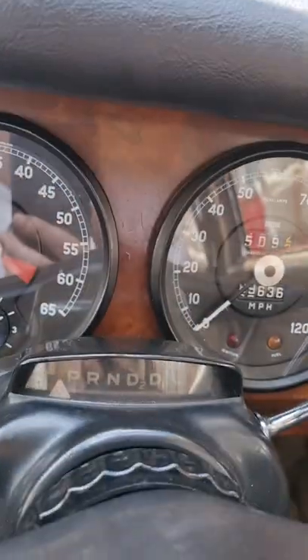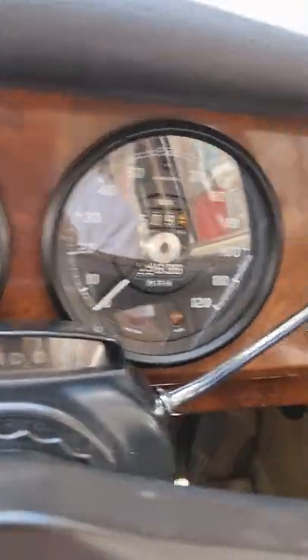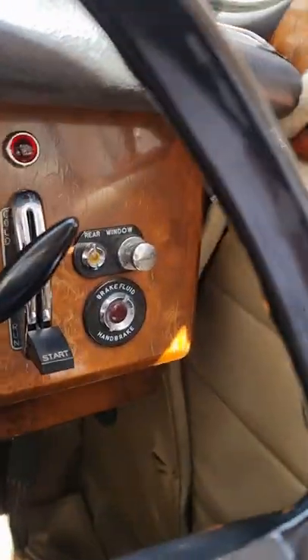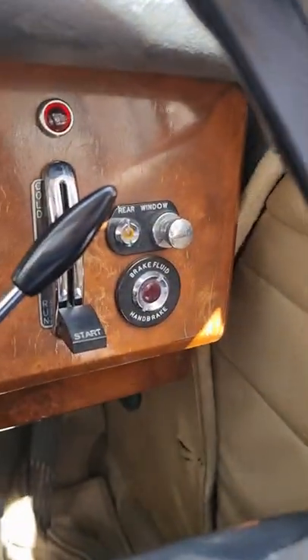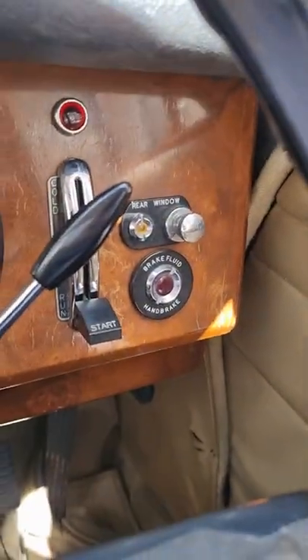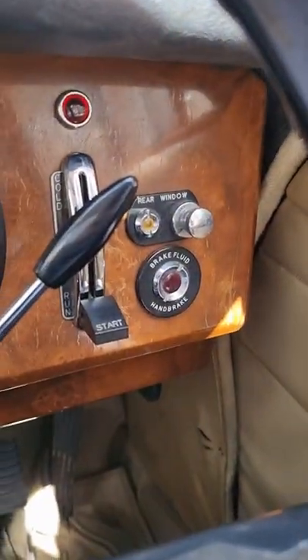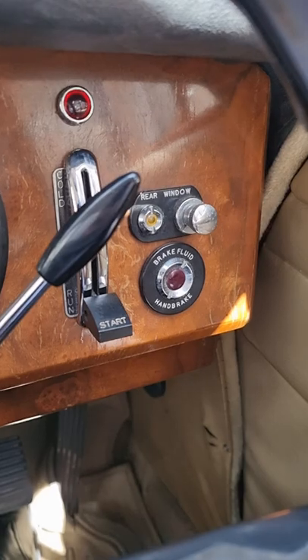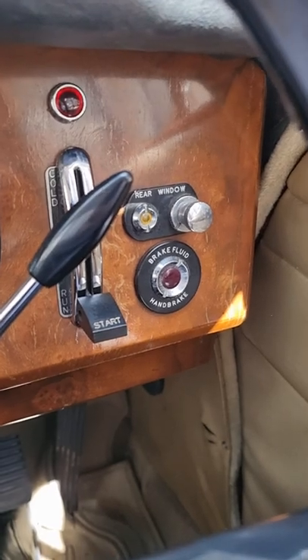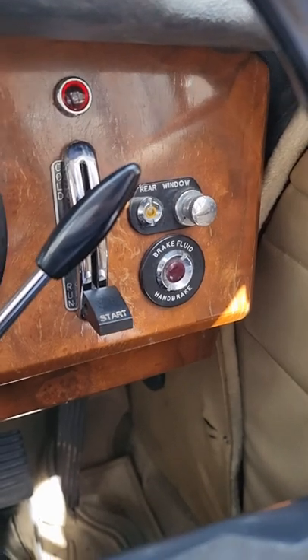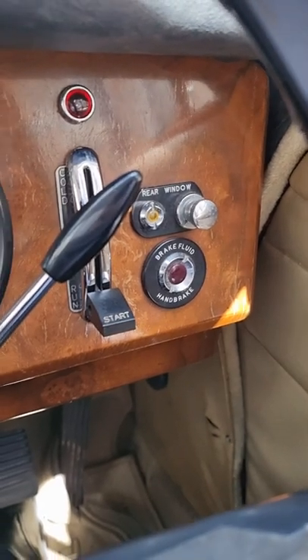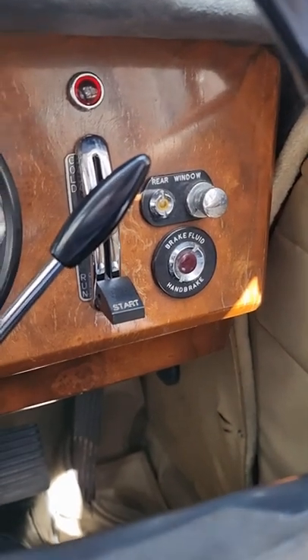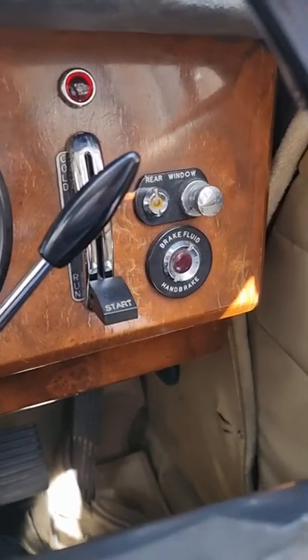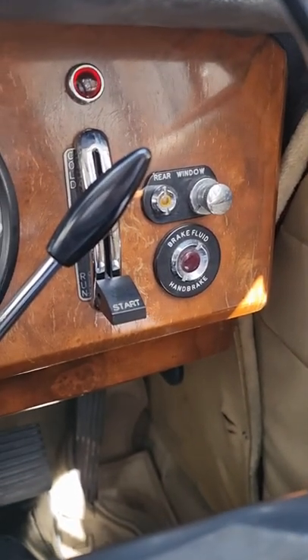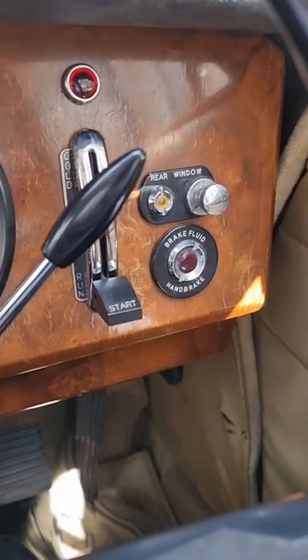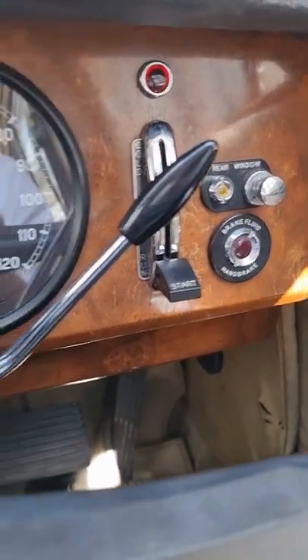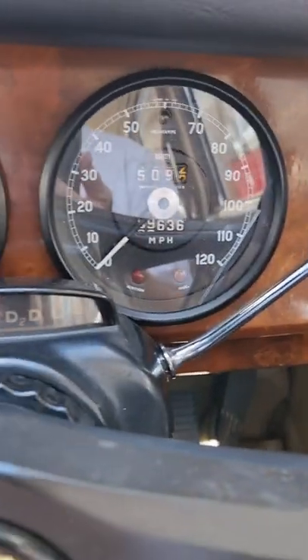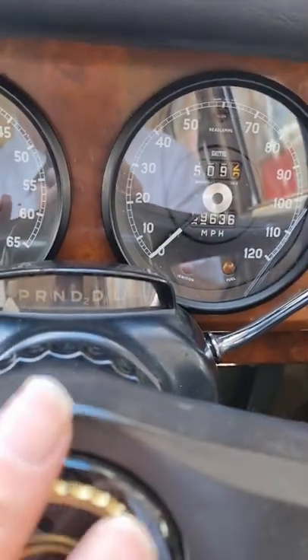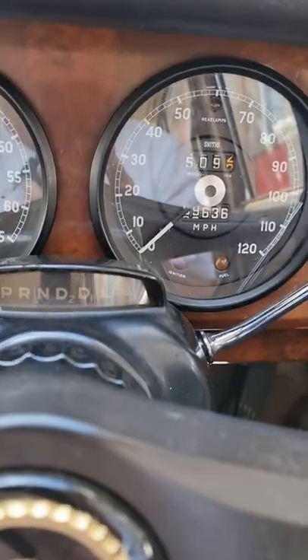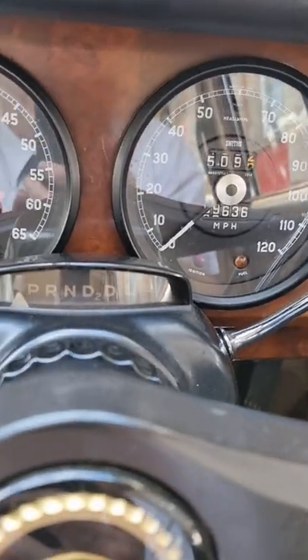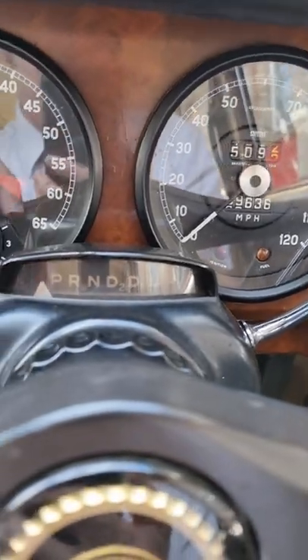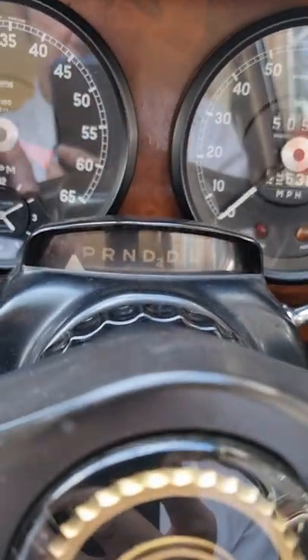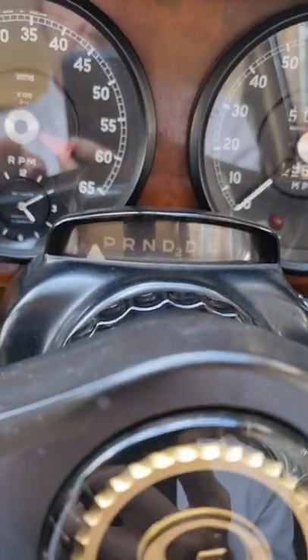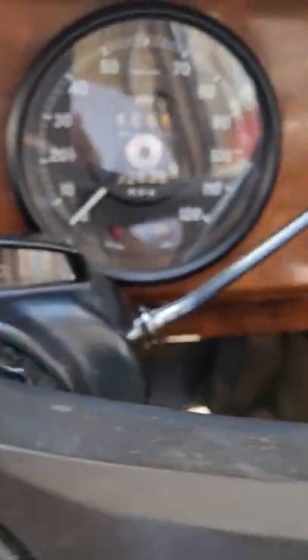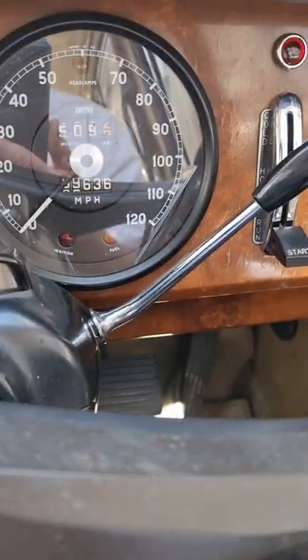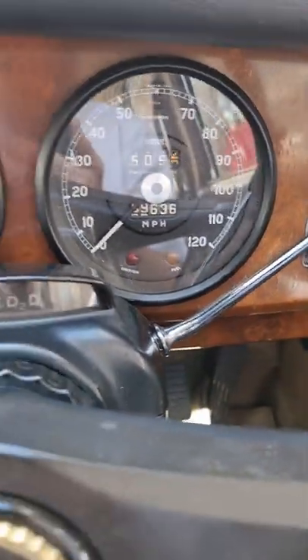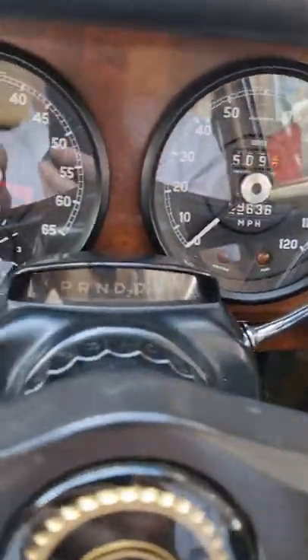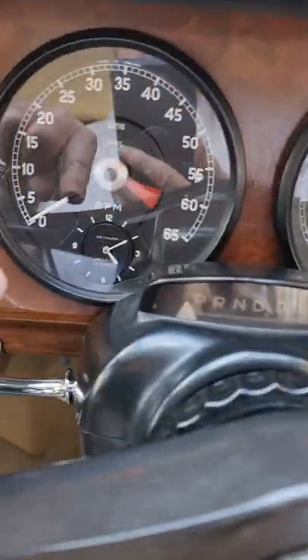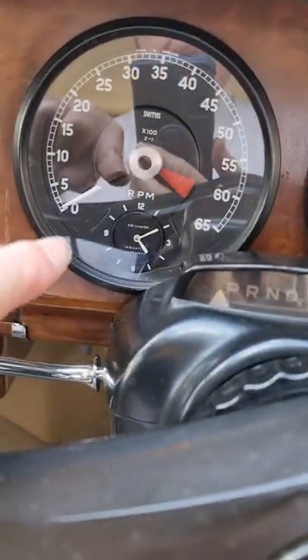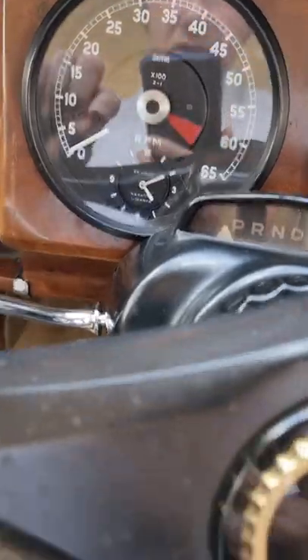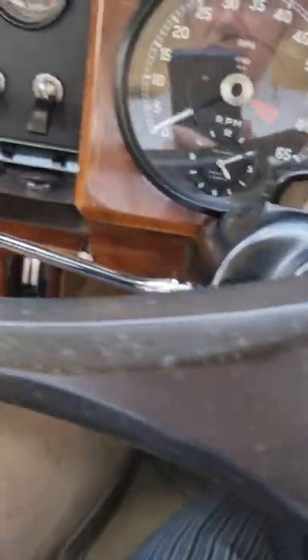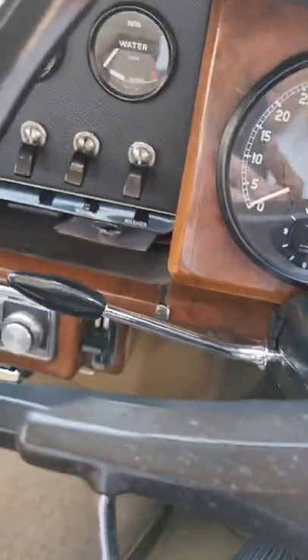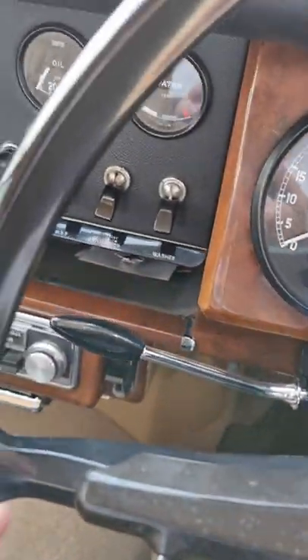Here's the clocks, we've got rear window de-mister. This is a little bit different from the DS420, but all this is very much like the Daimler DS420. Column change, automatic, little clock inside there, spindly little steering wheel.